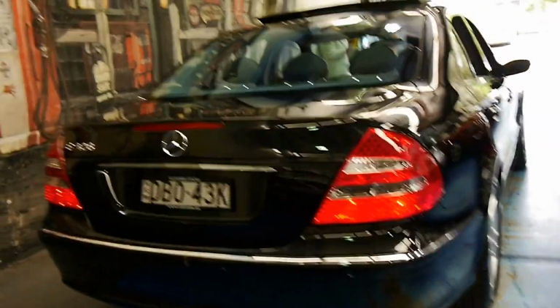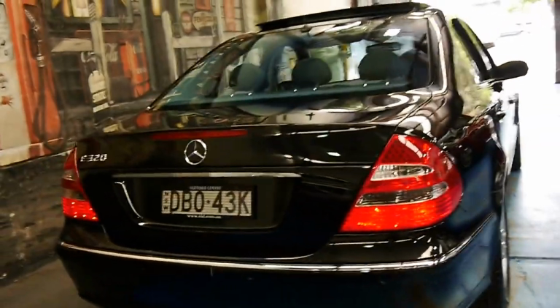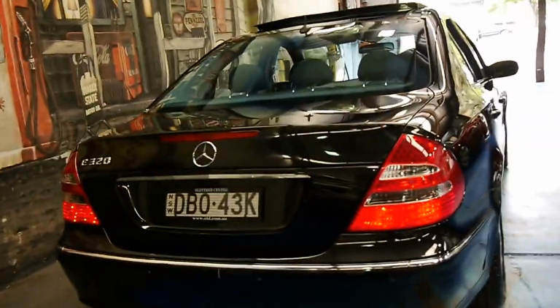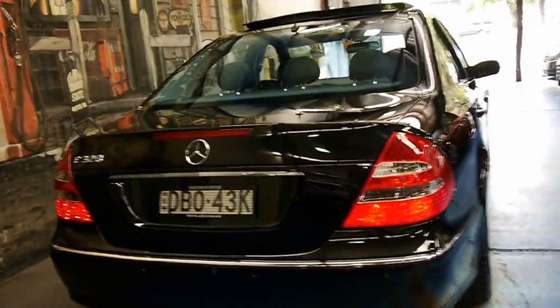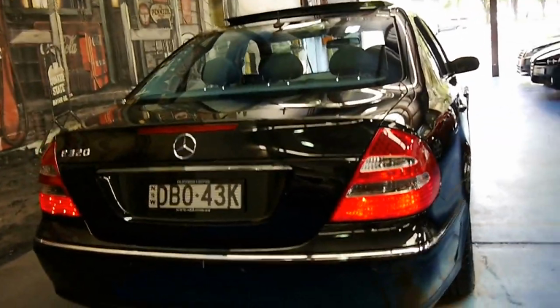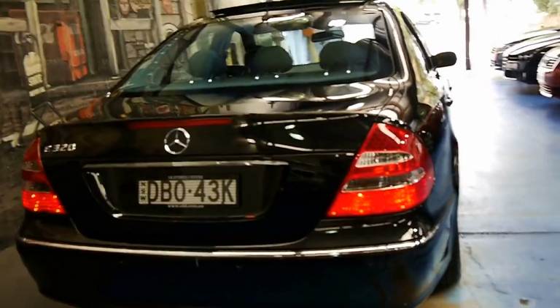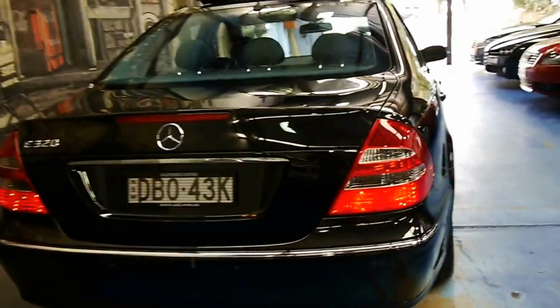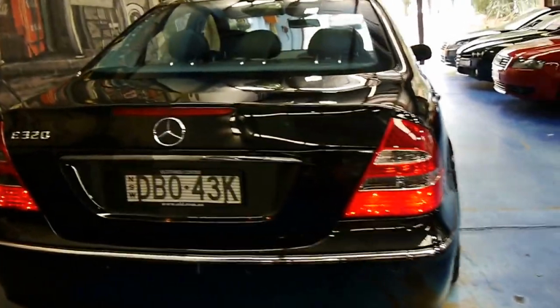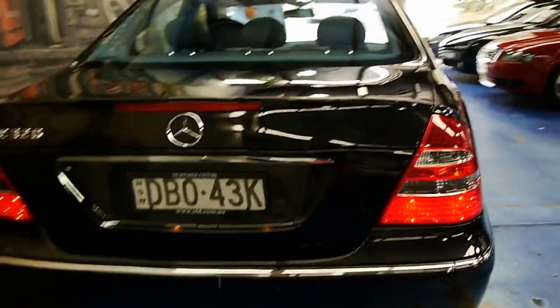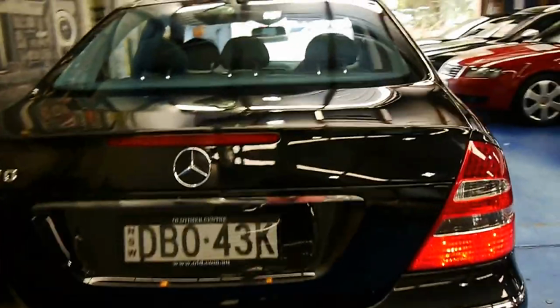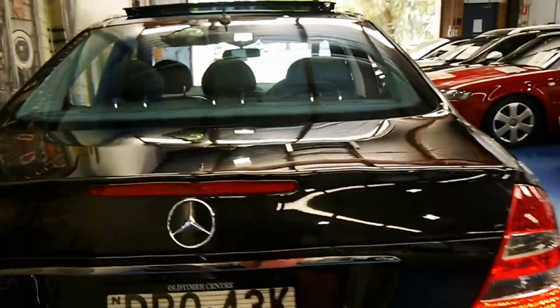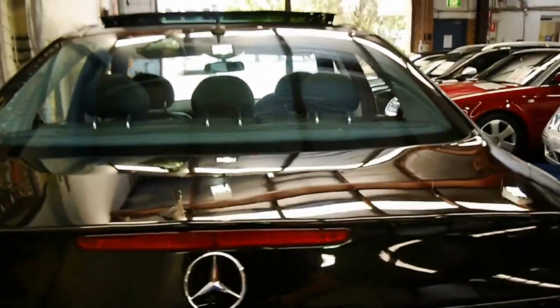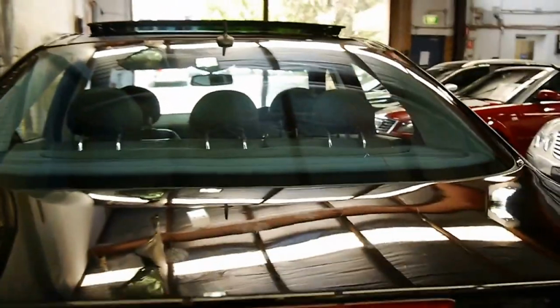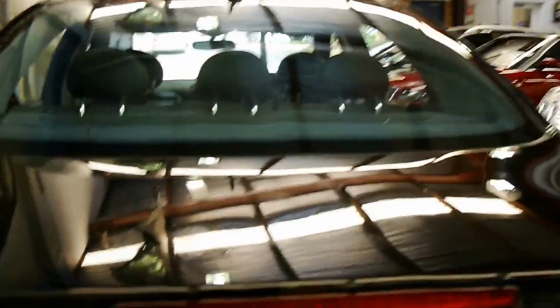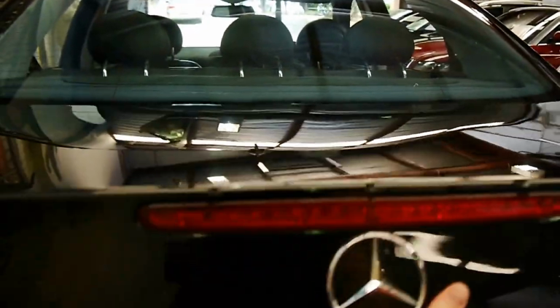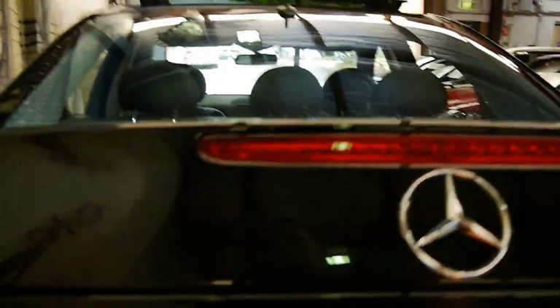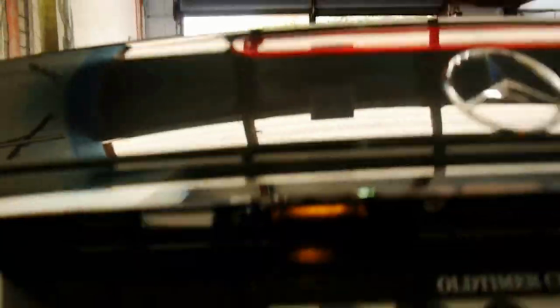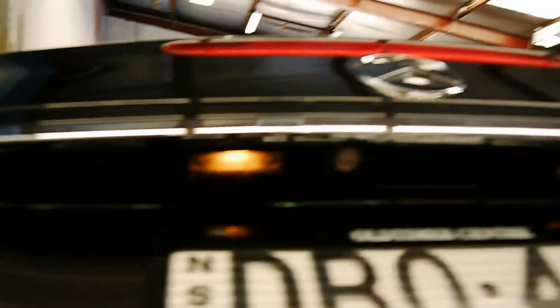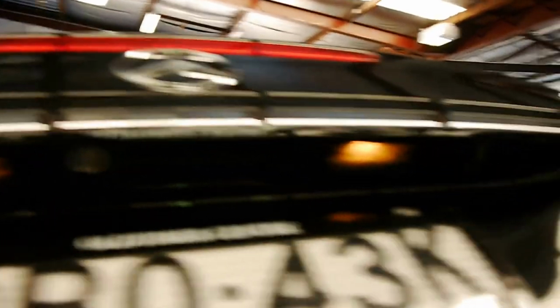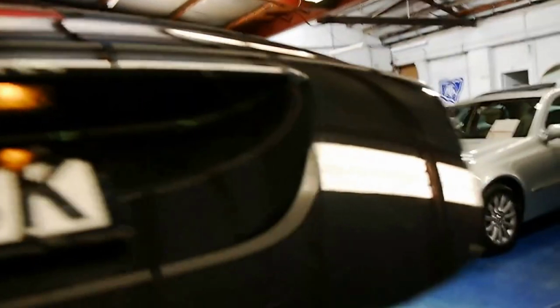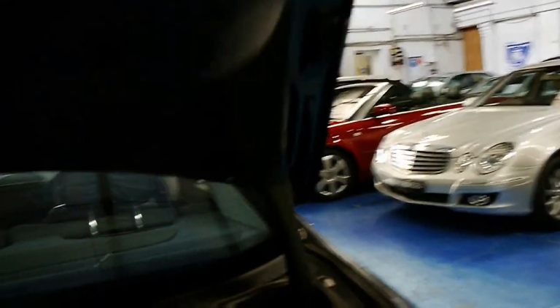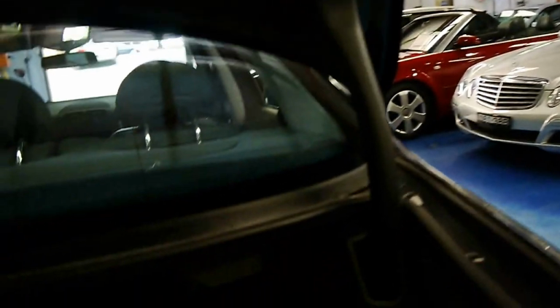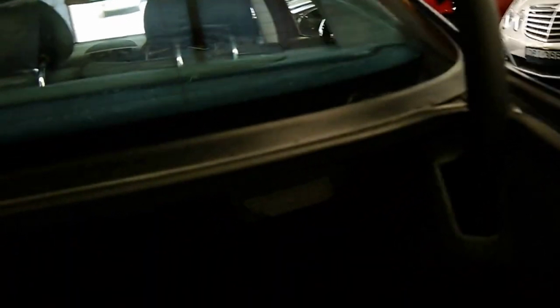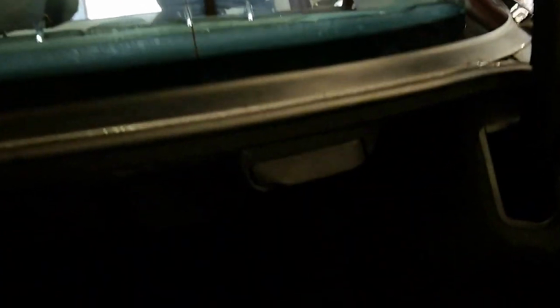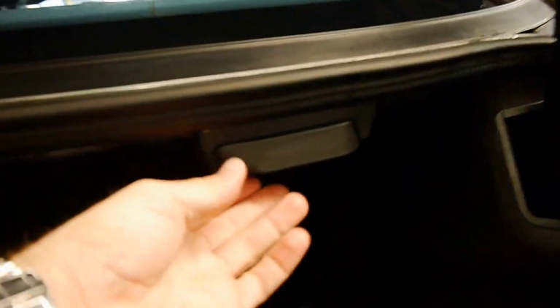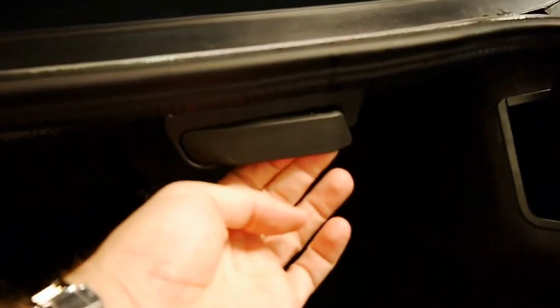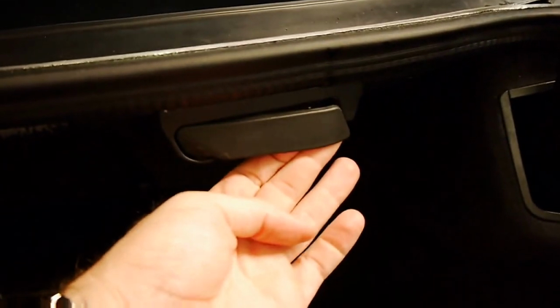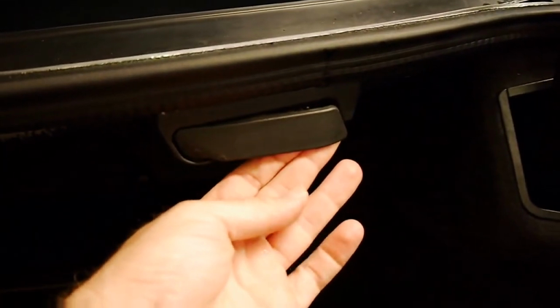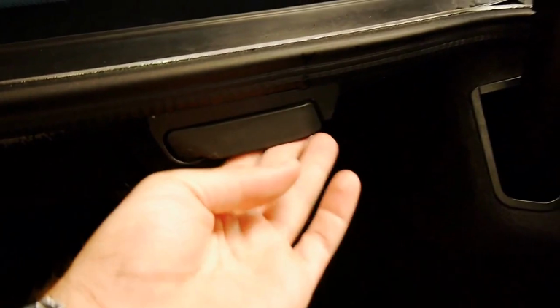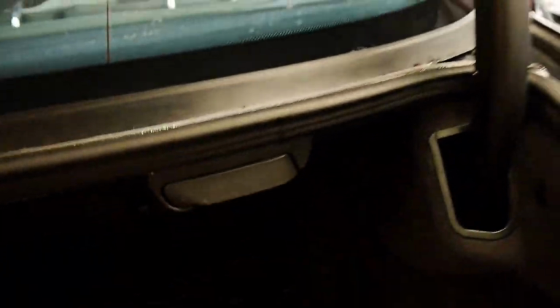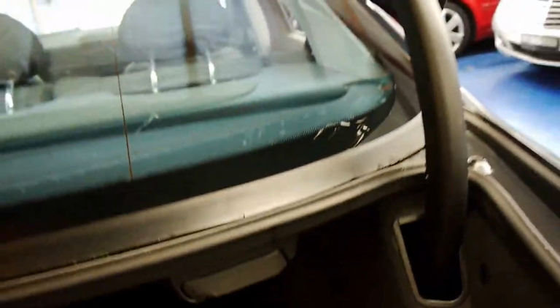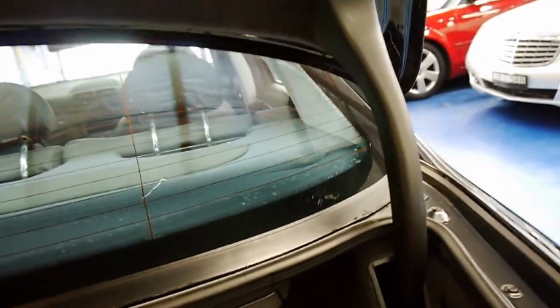If you're looking at E320s I think you'll find that most of them are silver, so we're very happy when this came along. It's also got split fold rear seats — see how you've got this here? You simply pull that and the back seat folds down.